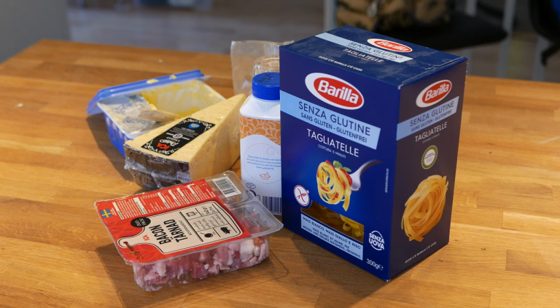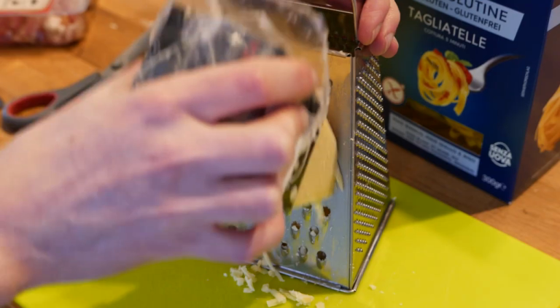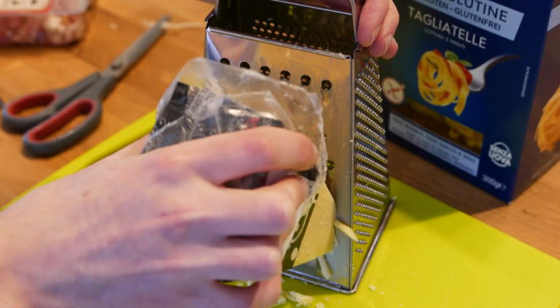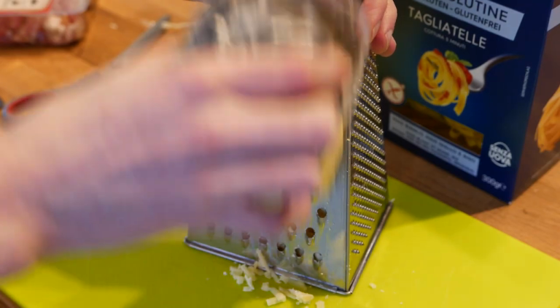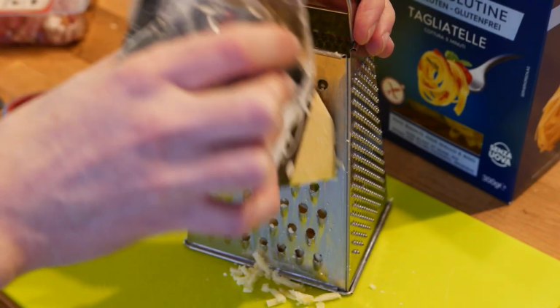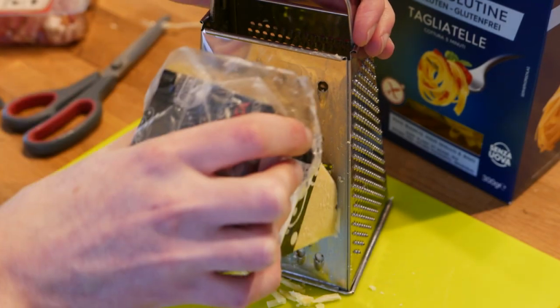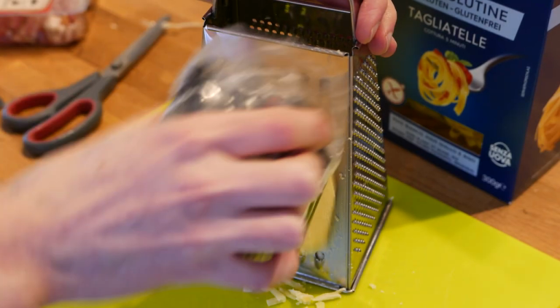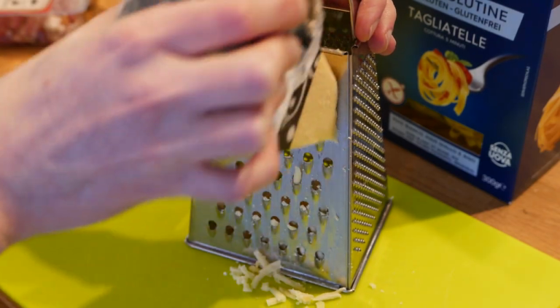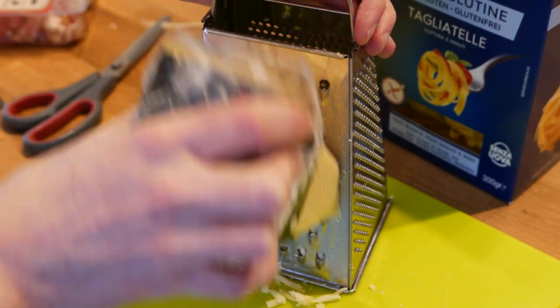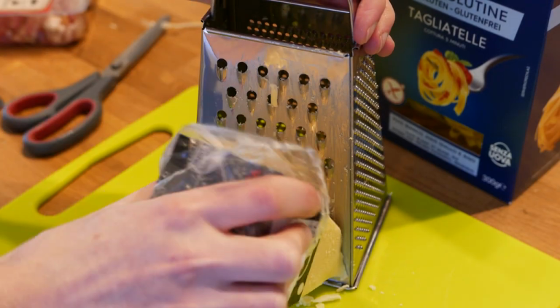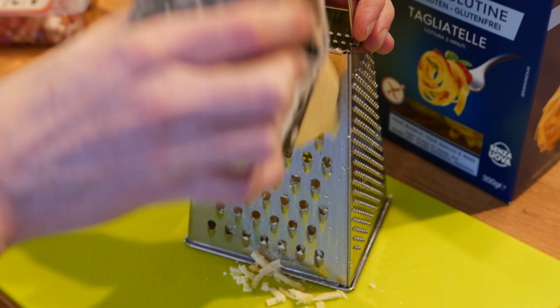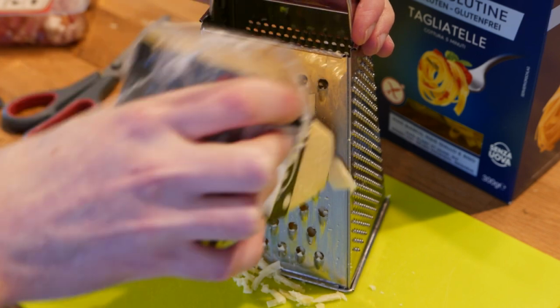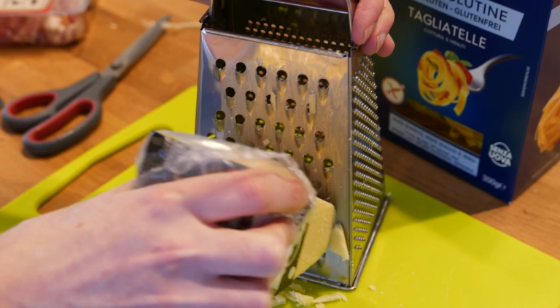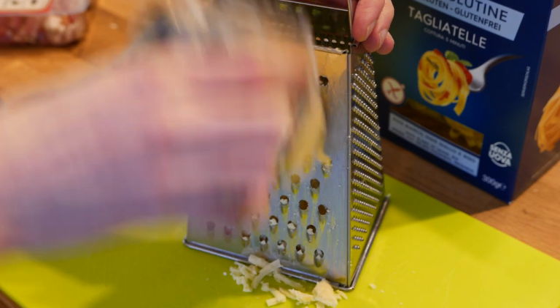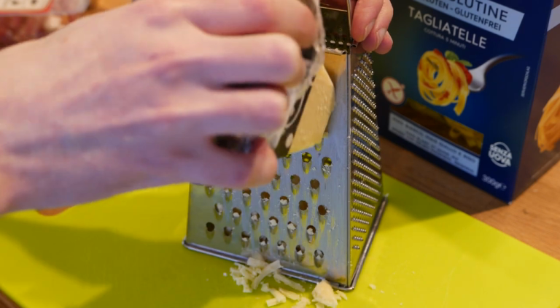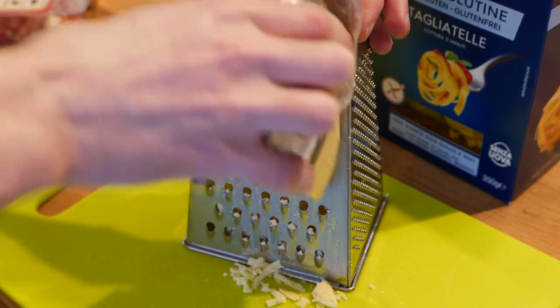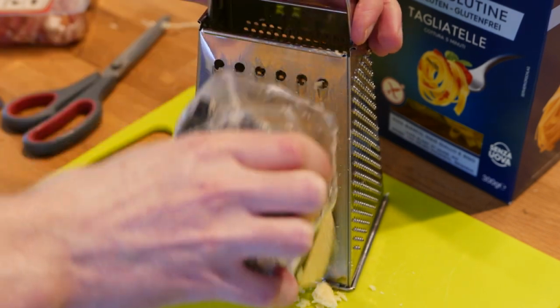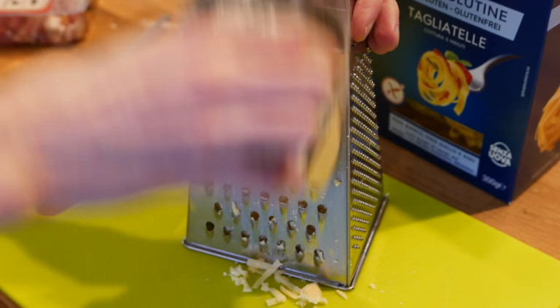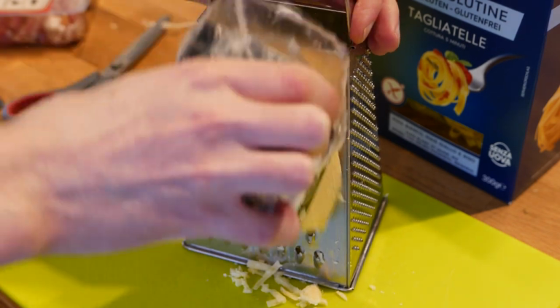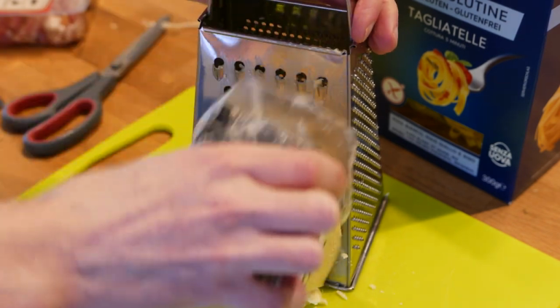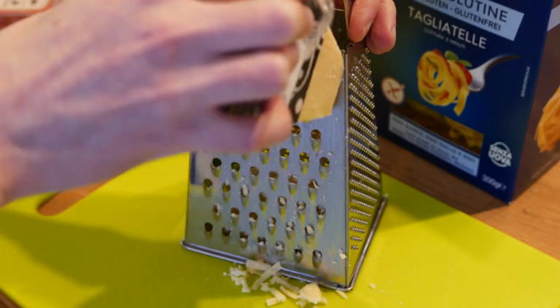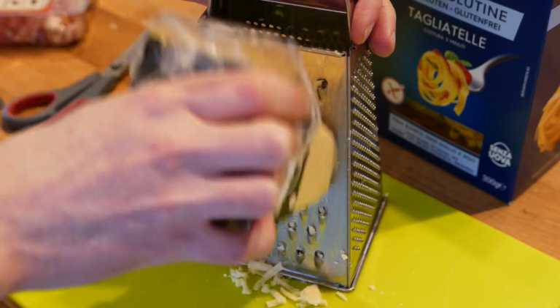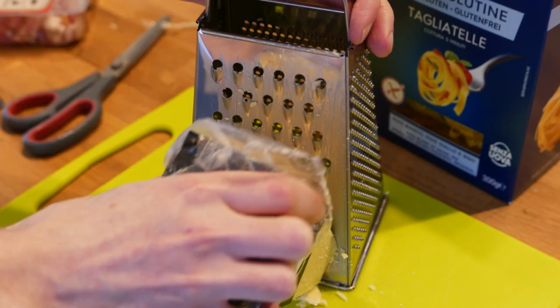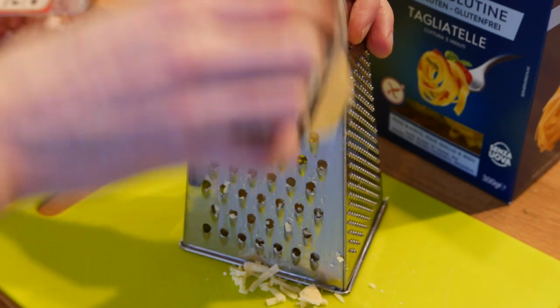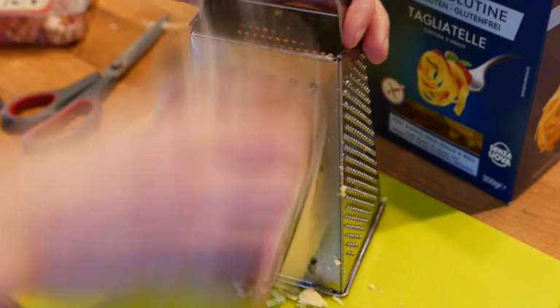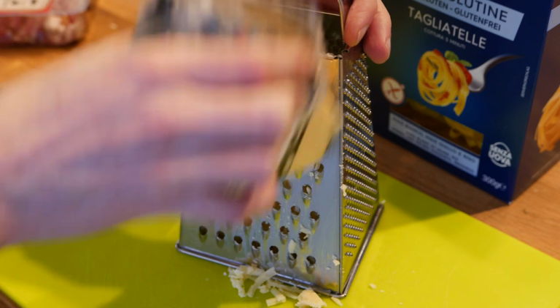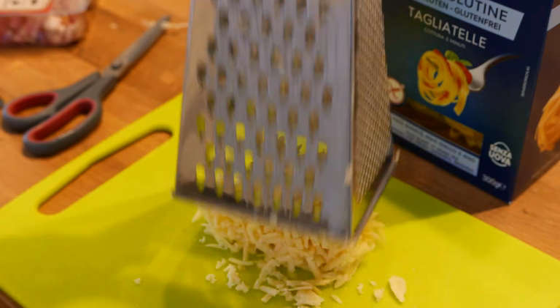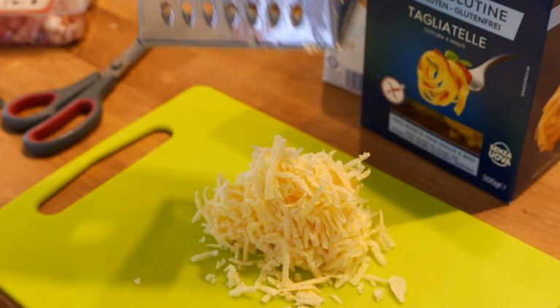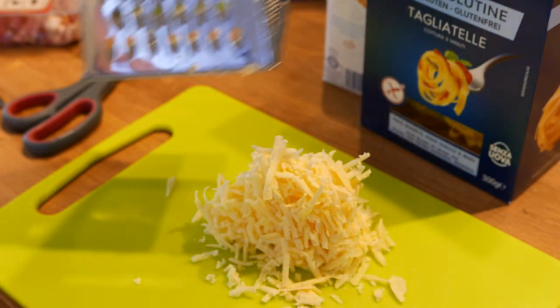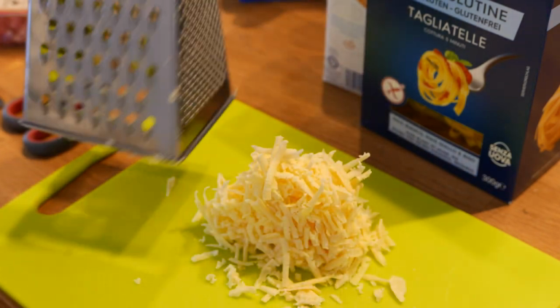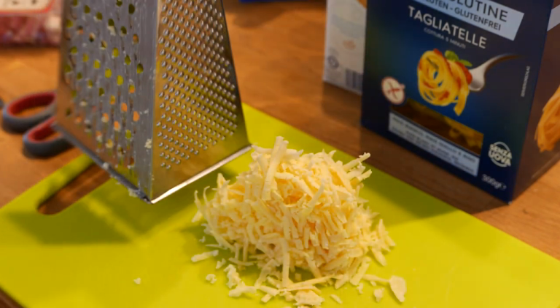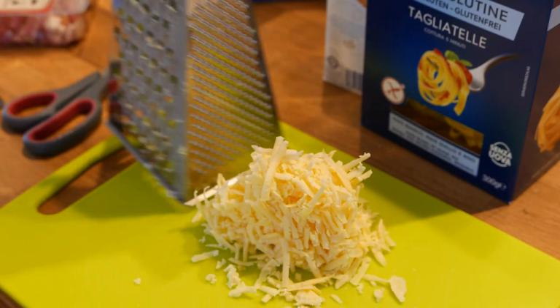Start by shredding yourself some cheese. I use 18-month matured cheese because some cheeses have small amounts of lactose, but this vanishes as the cheese matures.